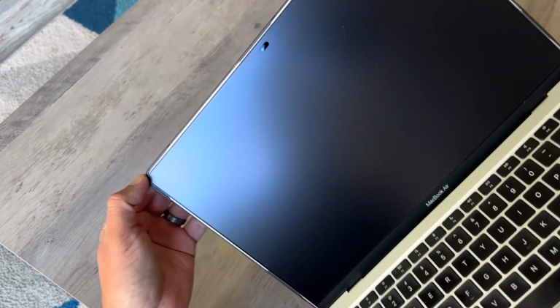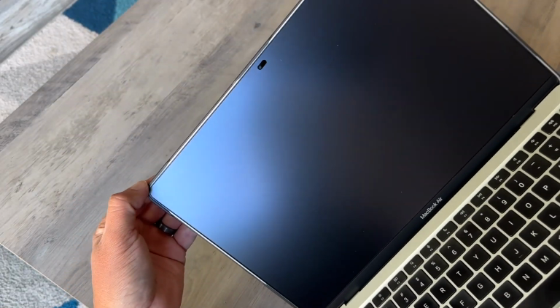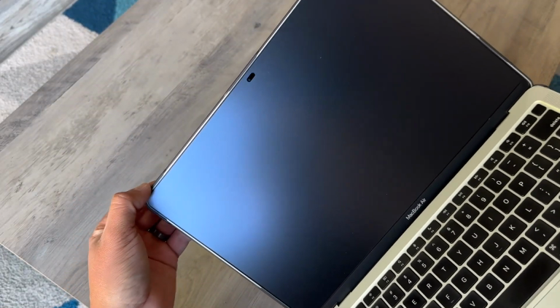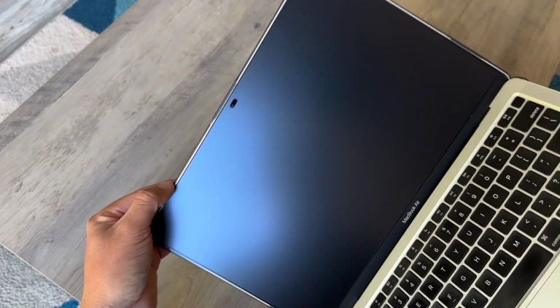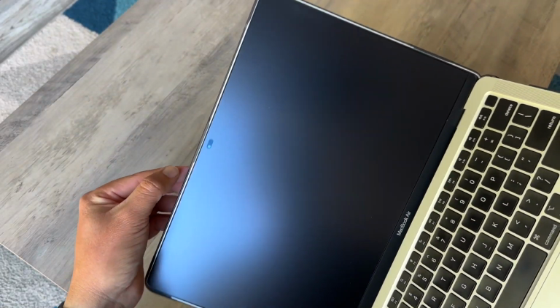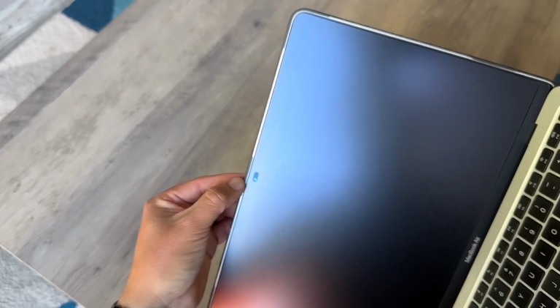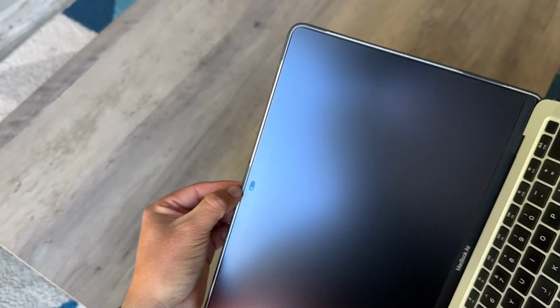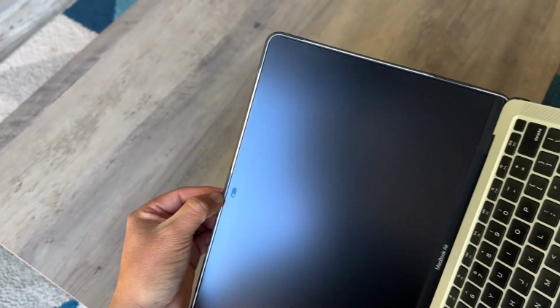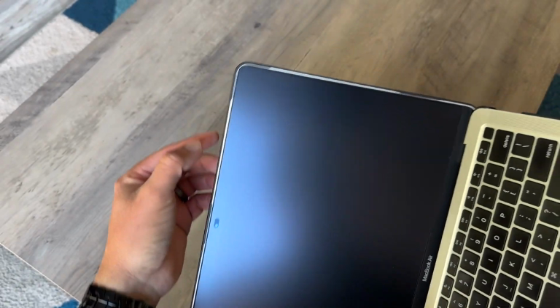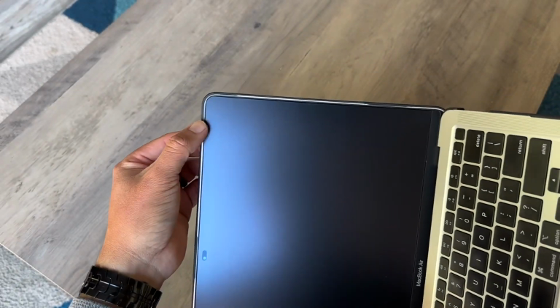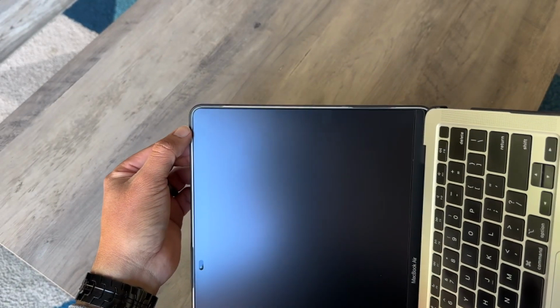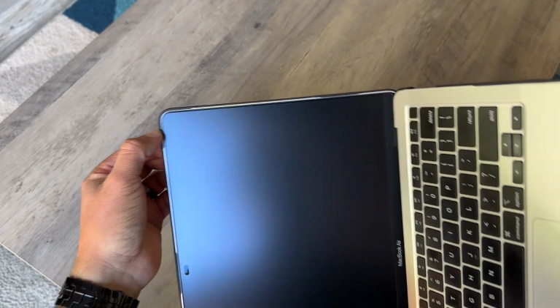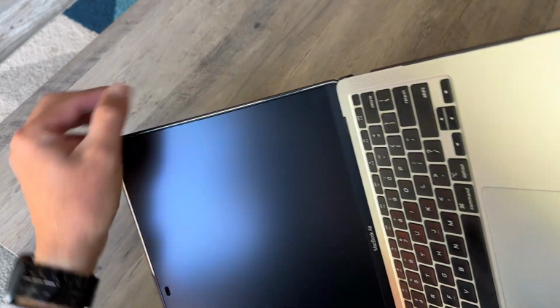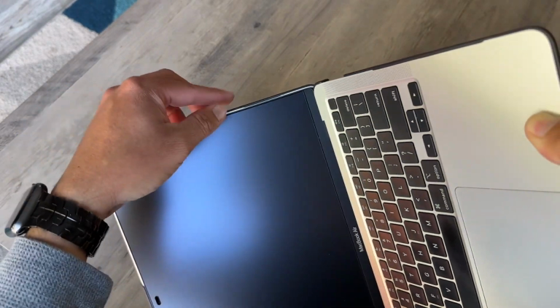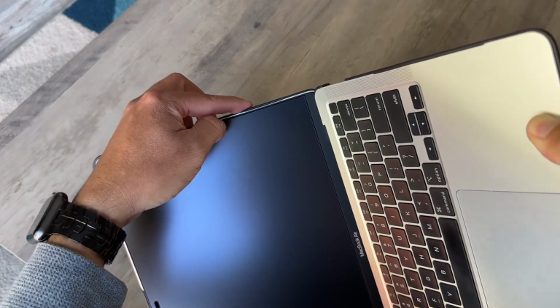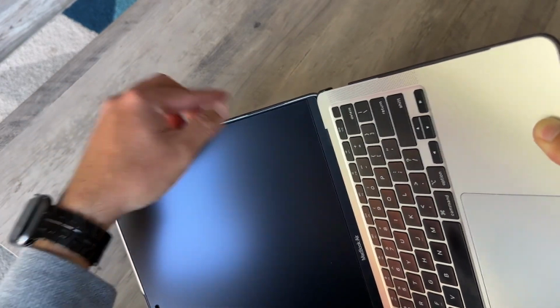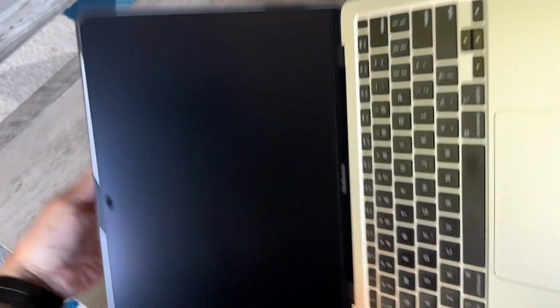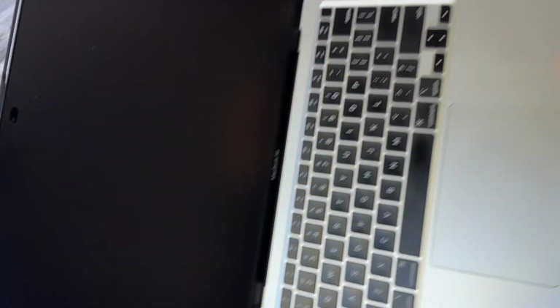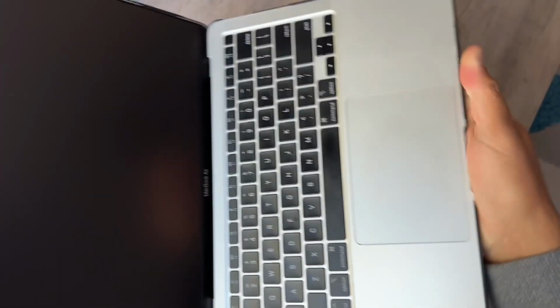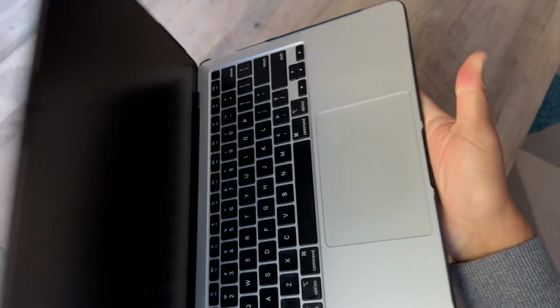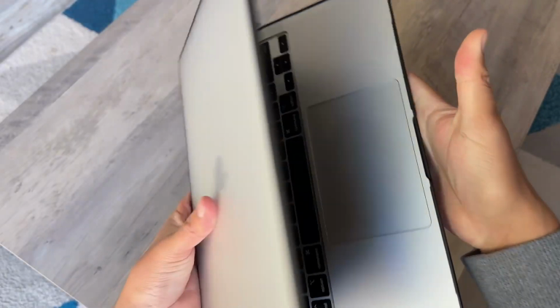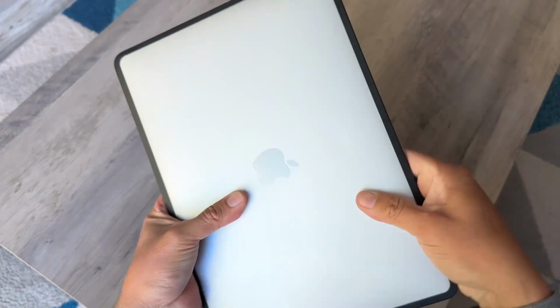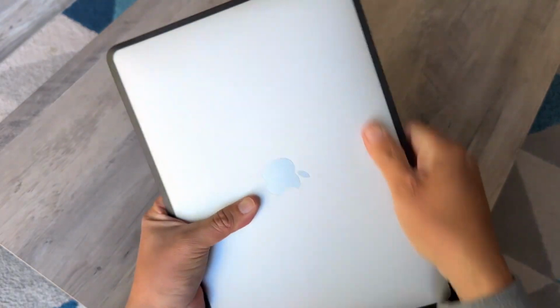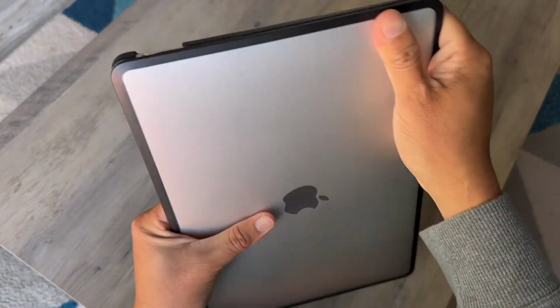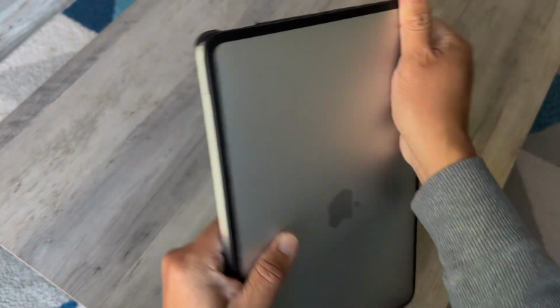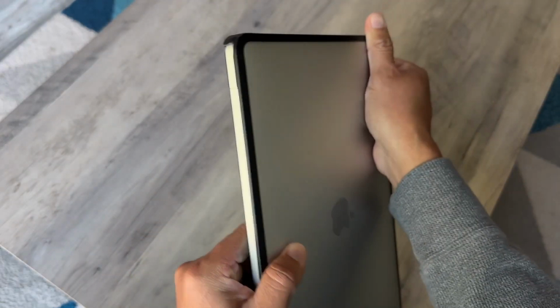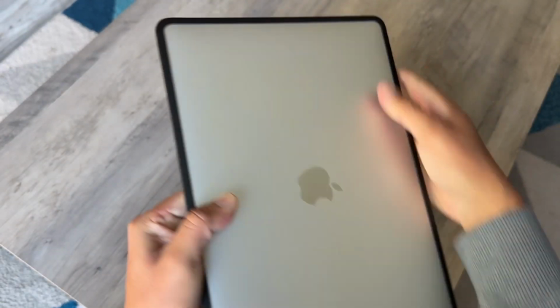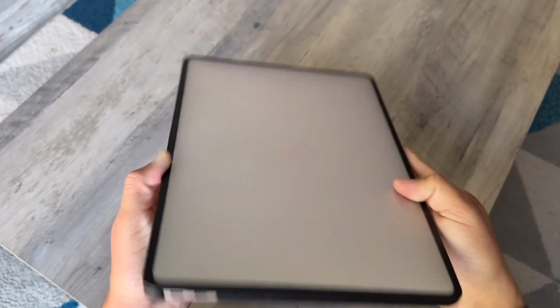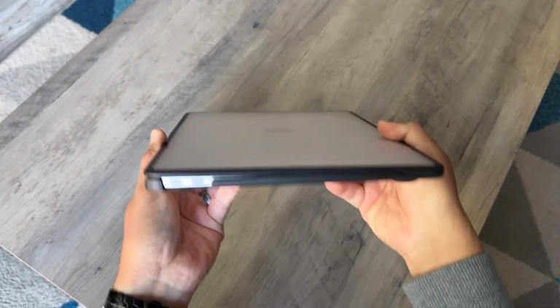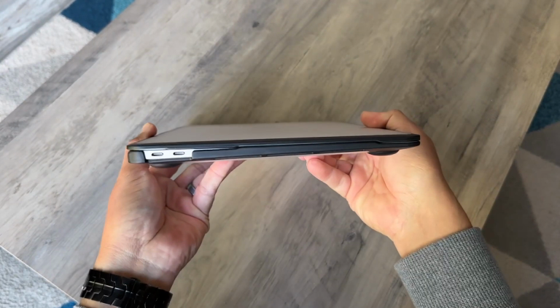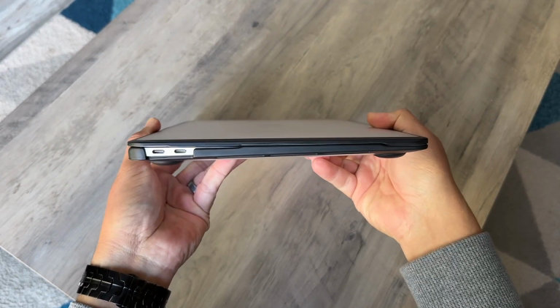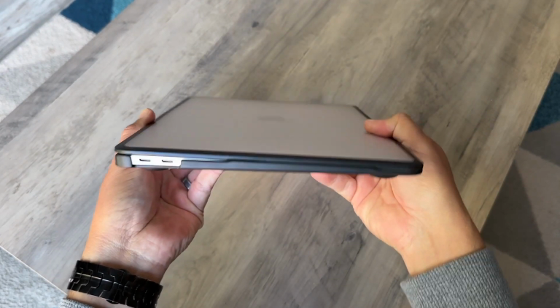The fit is perfect. All of the corners are hugging my computer perfectly fine. It doesn't feel like it's going to come off by itself — it feels super solid, super nice.